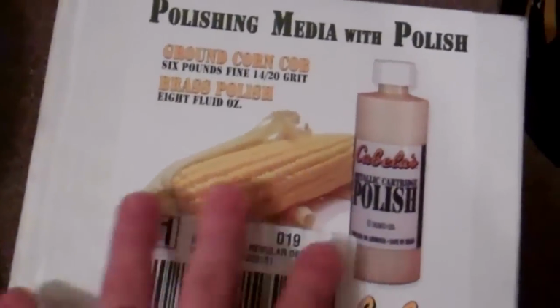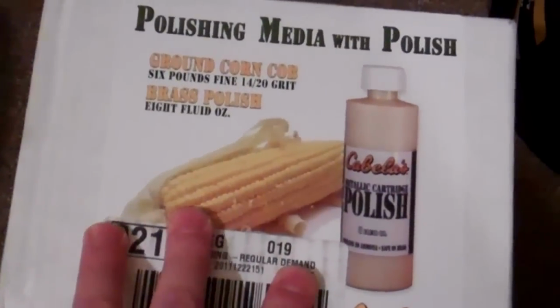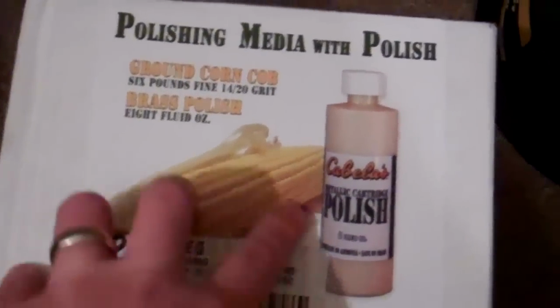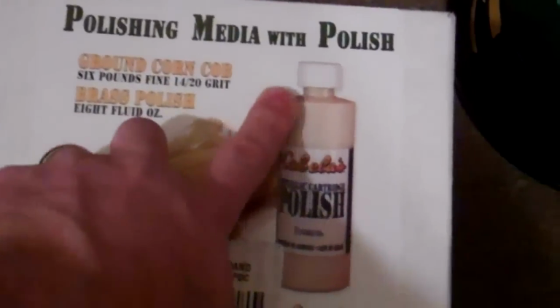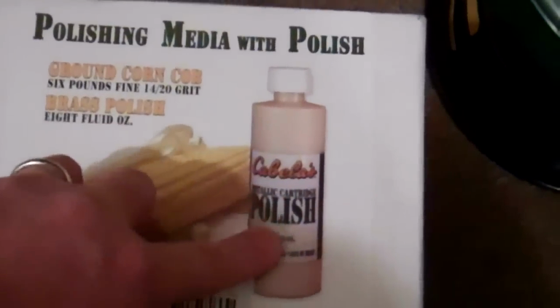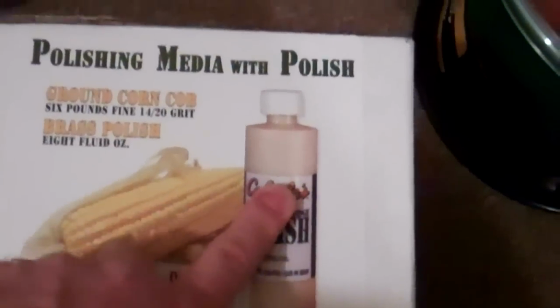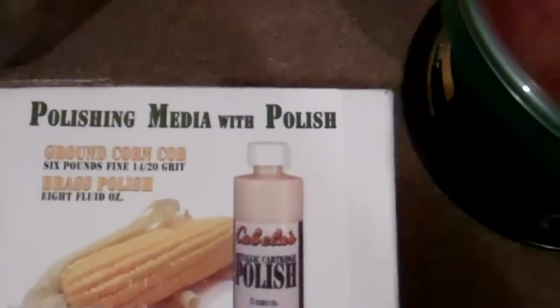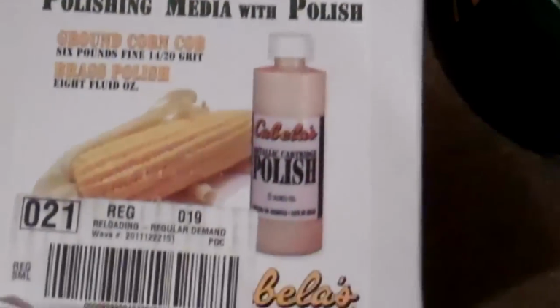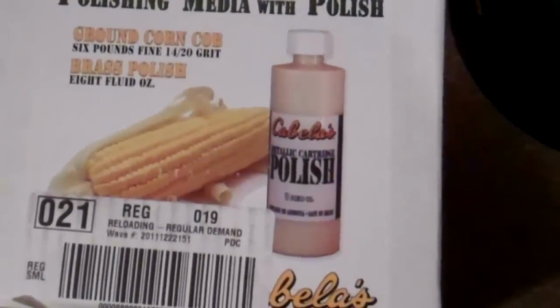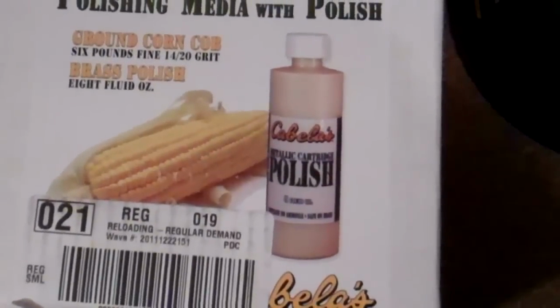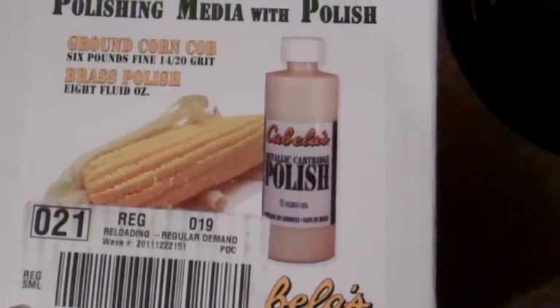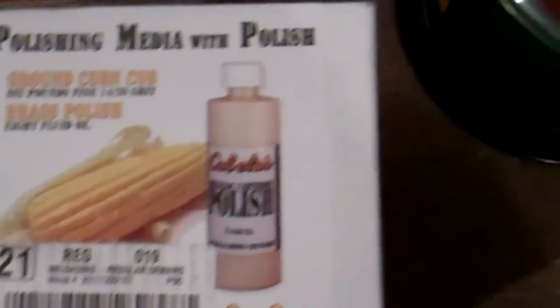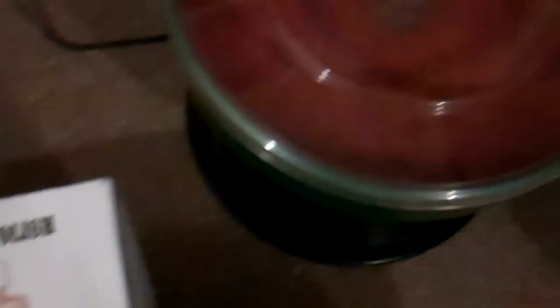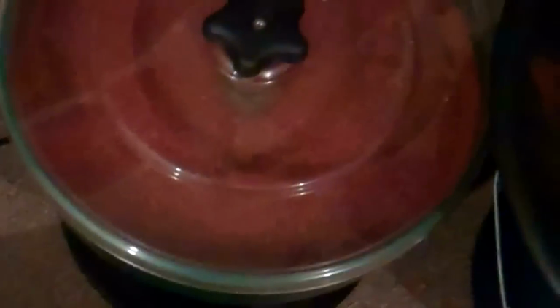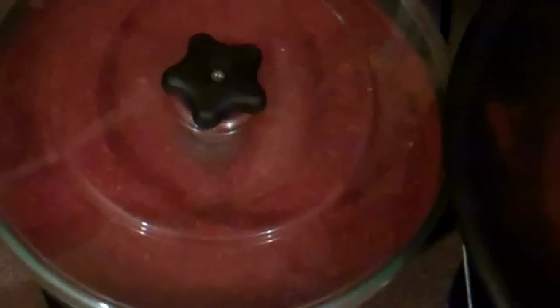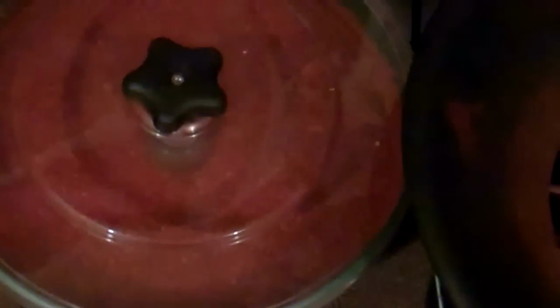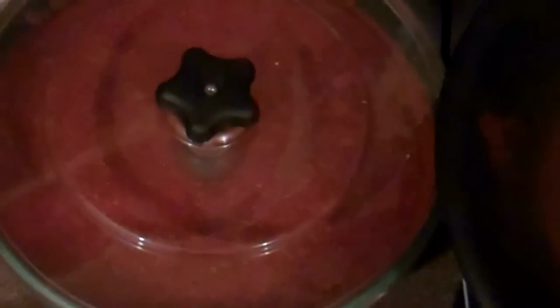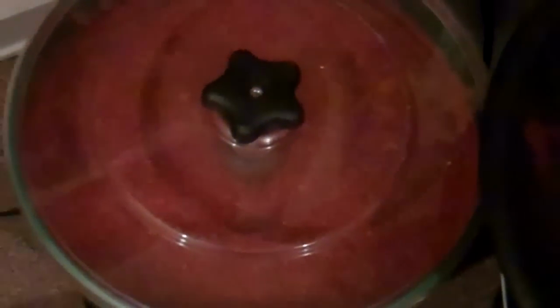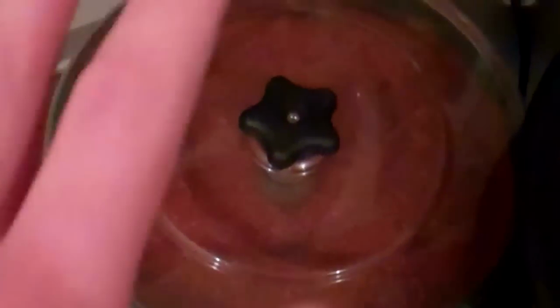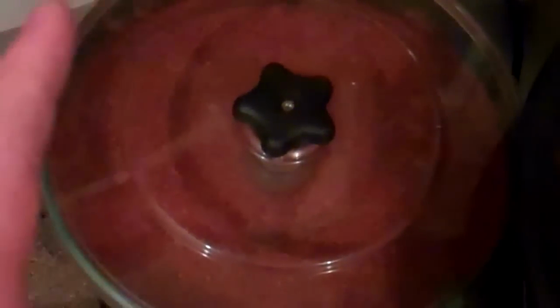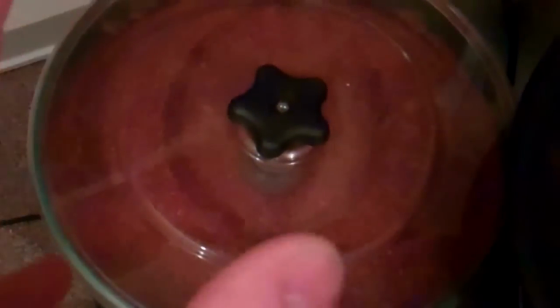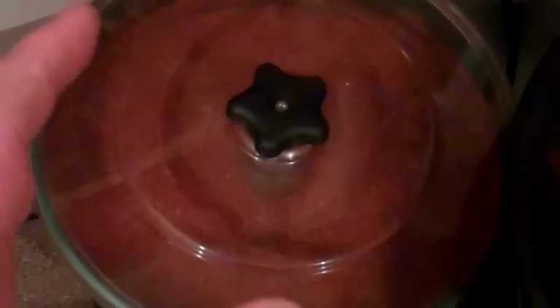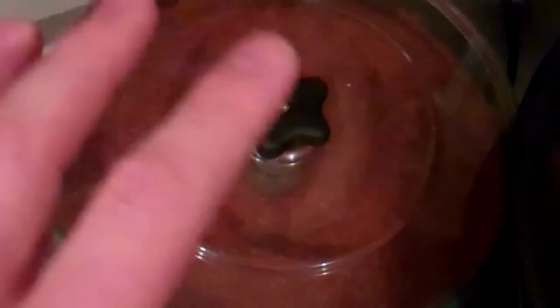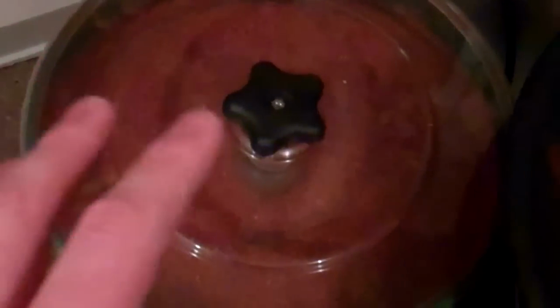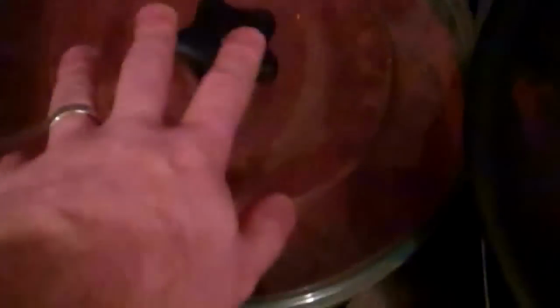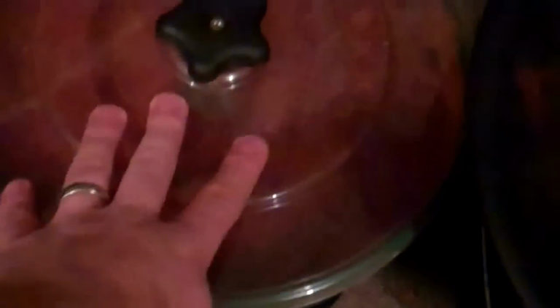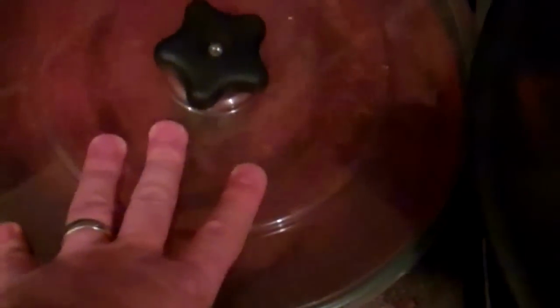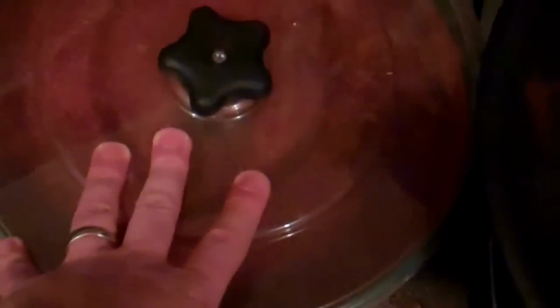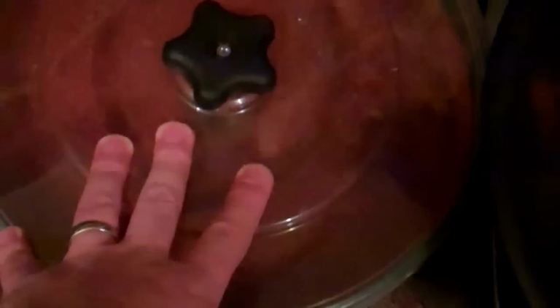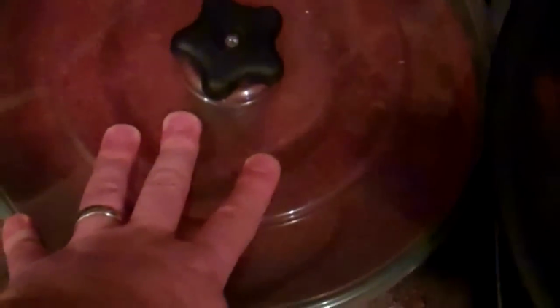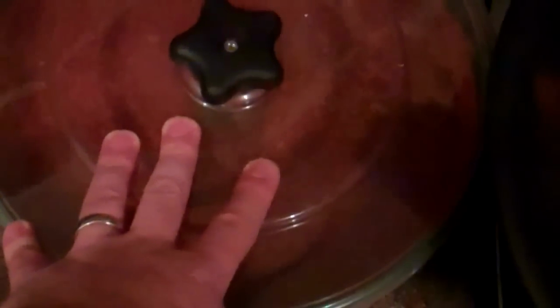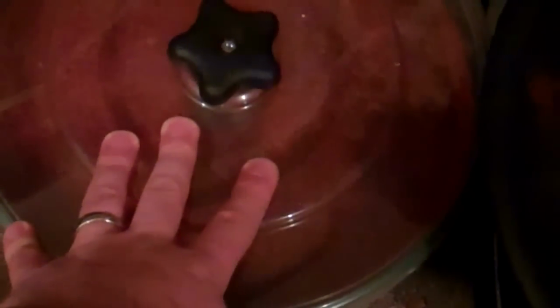I have a six pound box of corncob media here that came with a bottle of Cabela's polish. I'm not abandoning the walnut totally. What I'll do is when brass comes from the range filthy — especially range brass — I'll let it sit in the walnut media and shake it for a couple hours.